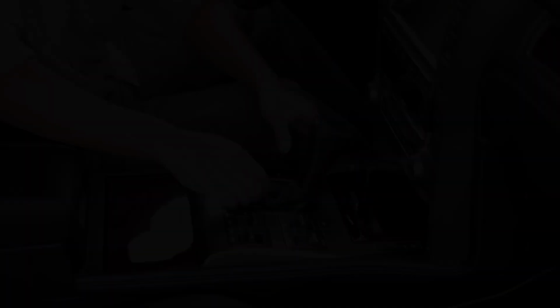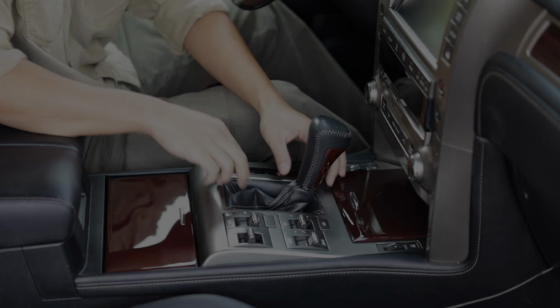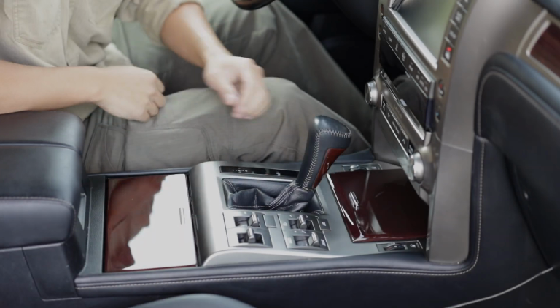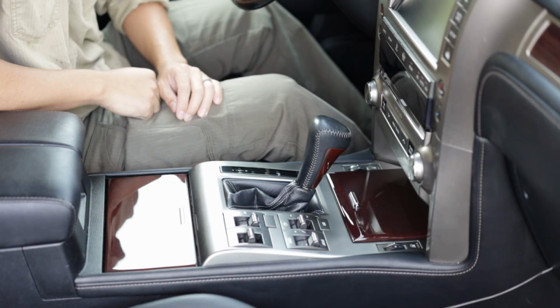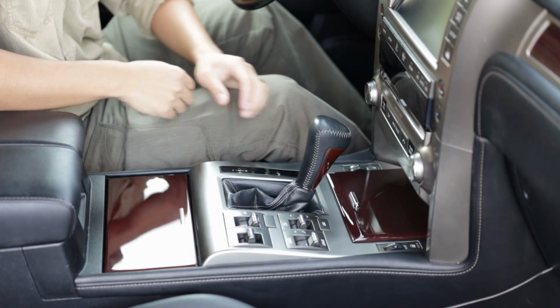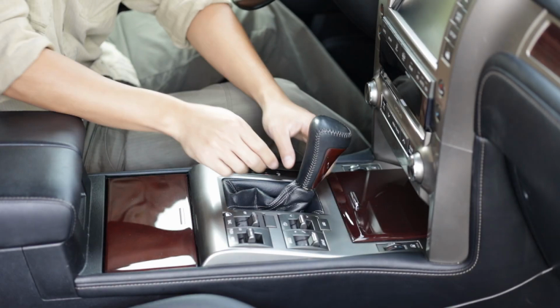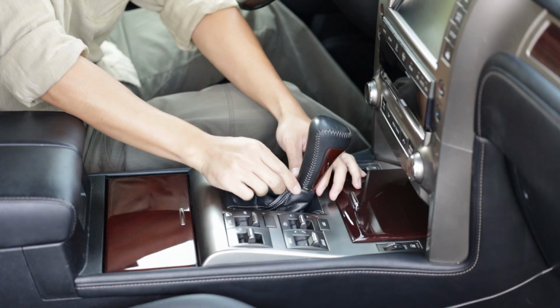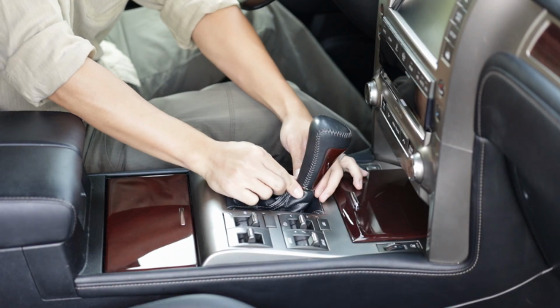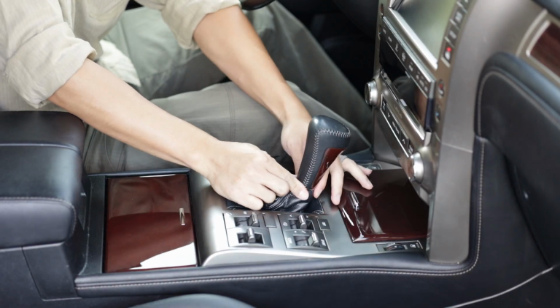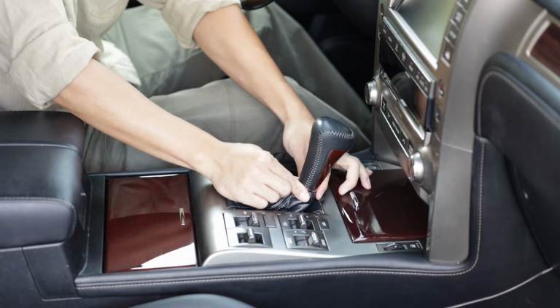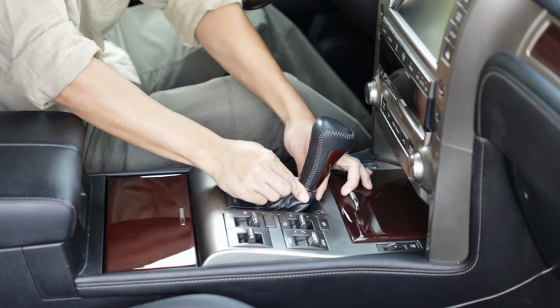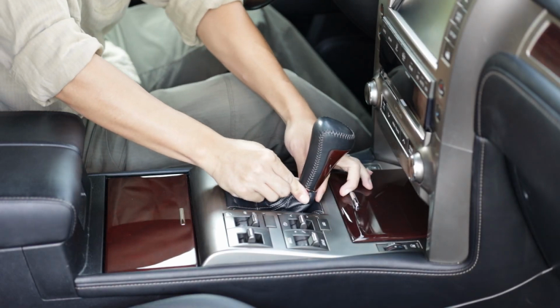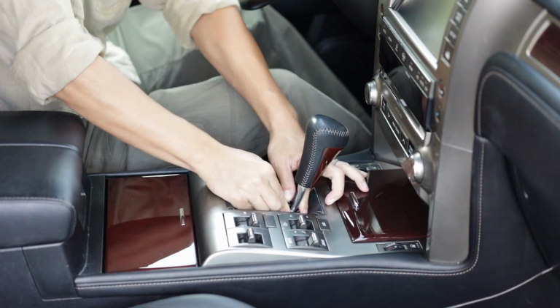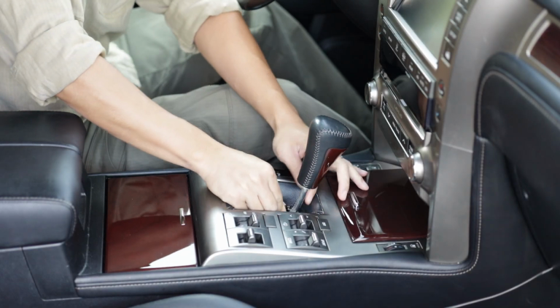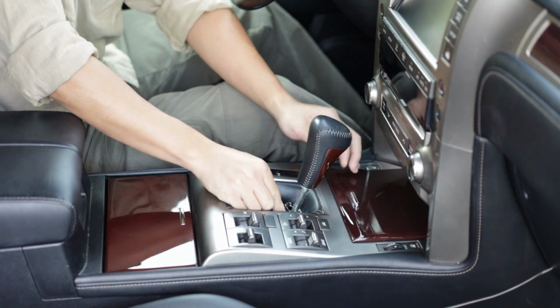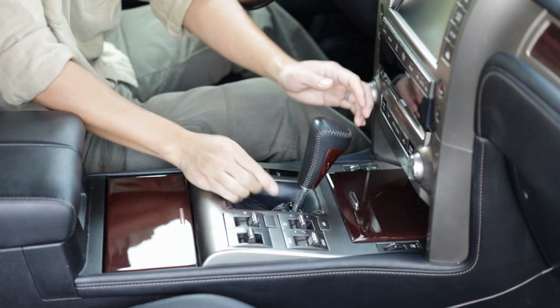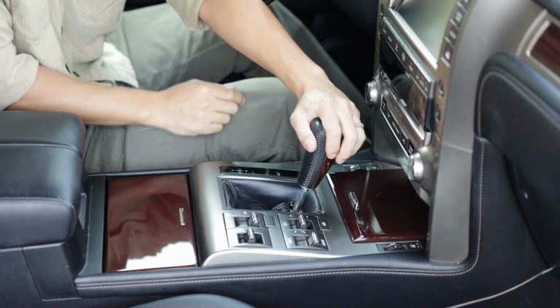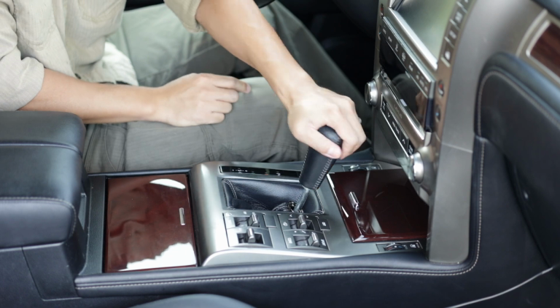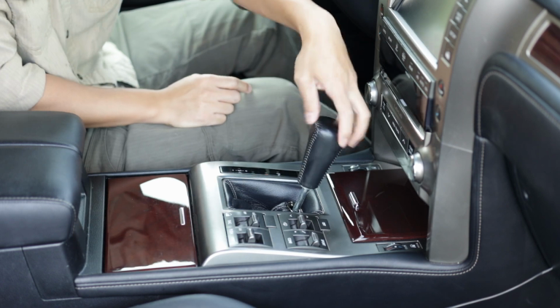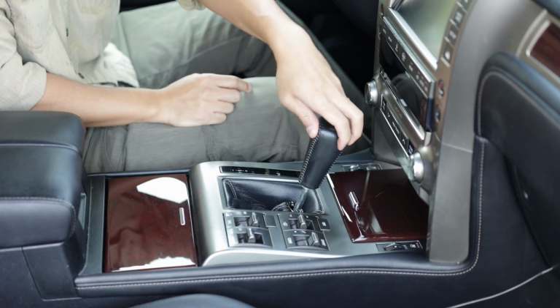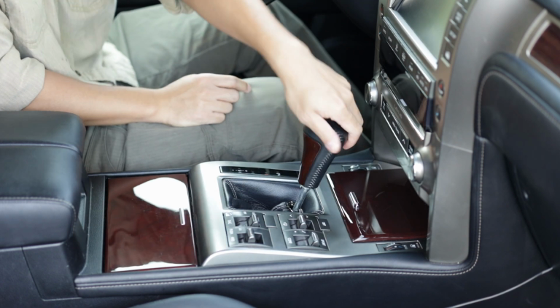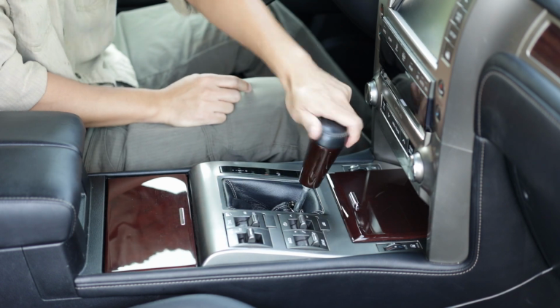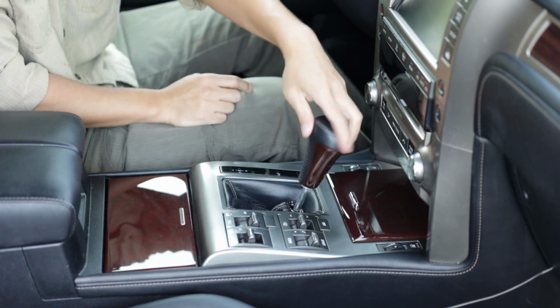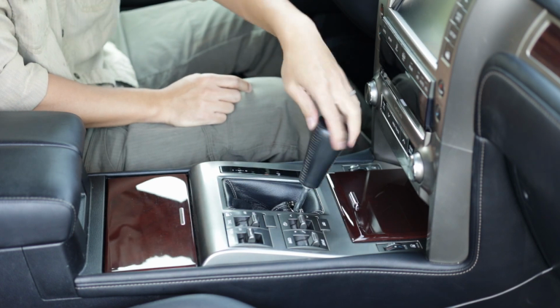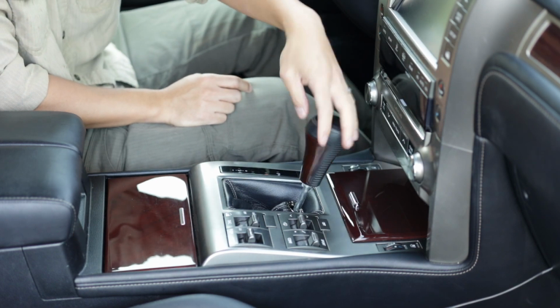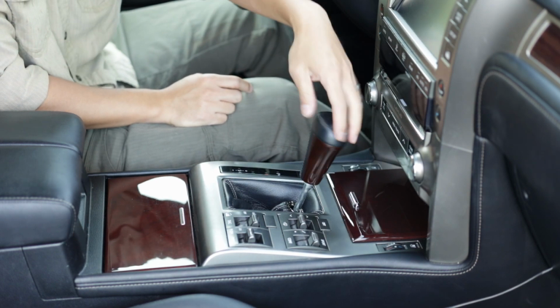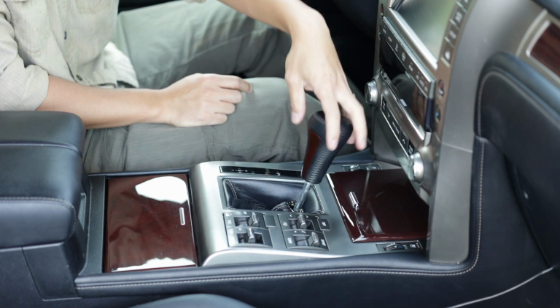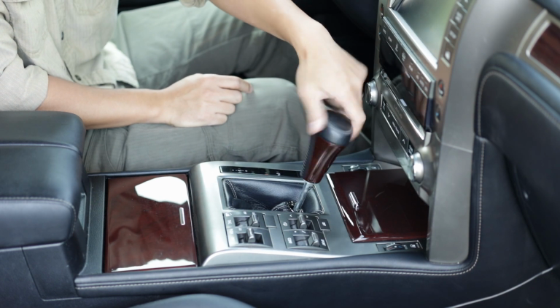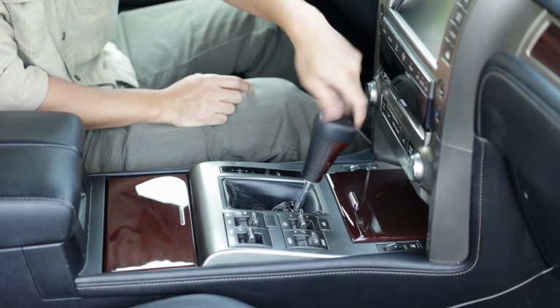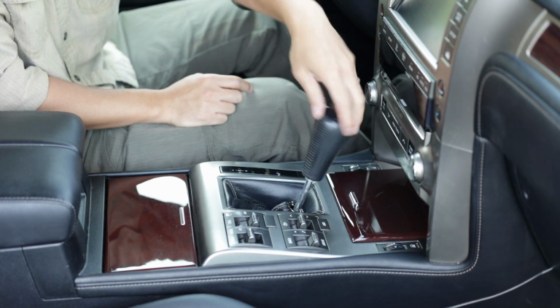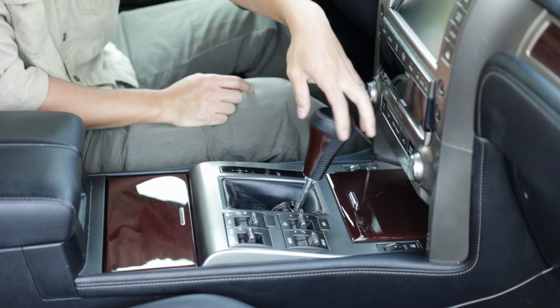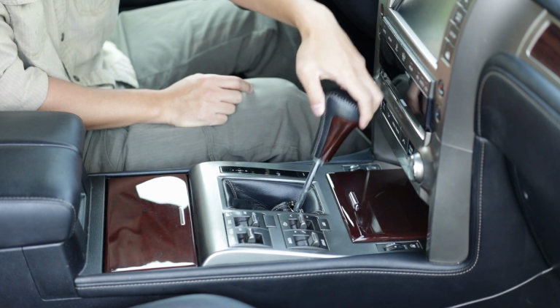Once you confirm the vehicle is parked safely, unclip the shift boot by pushing it straight down. Remove the shift knob by simply unscrewing it counterclockwise.